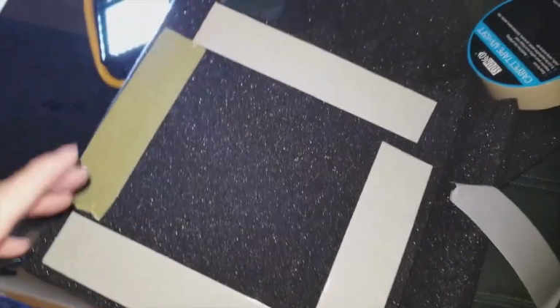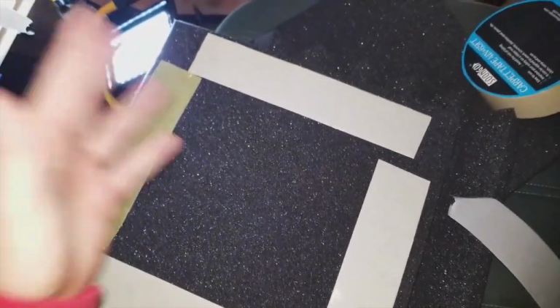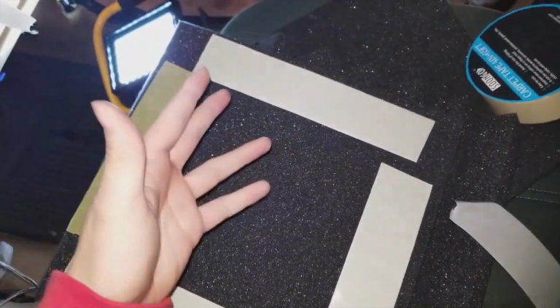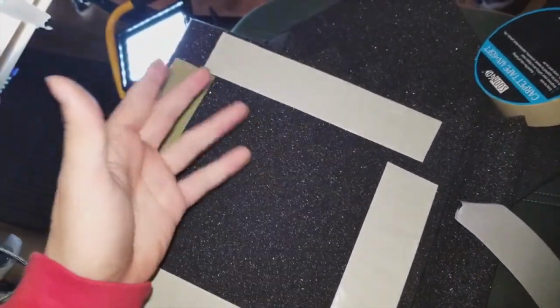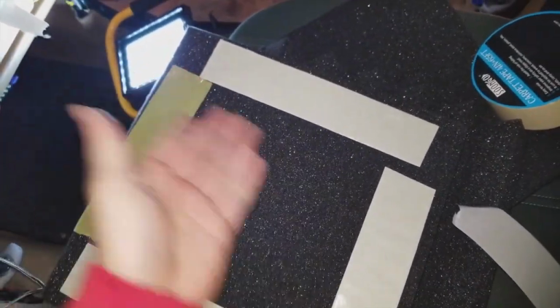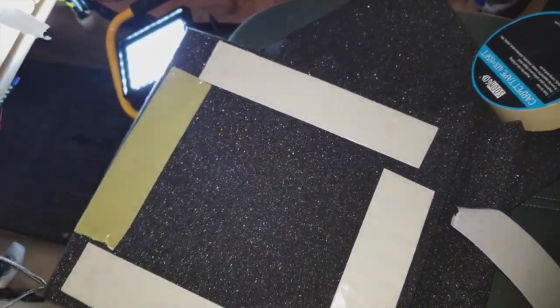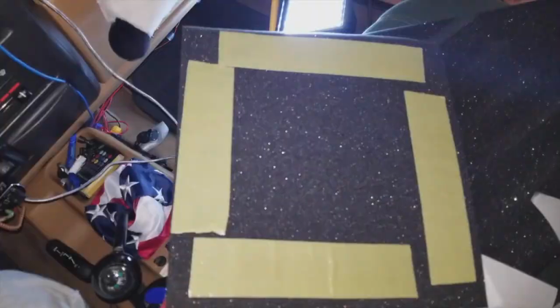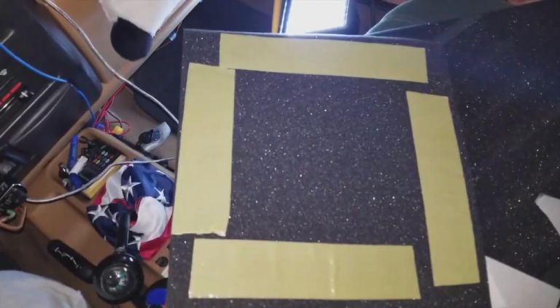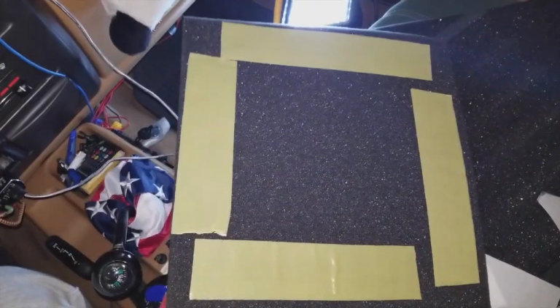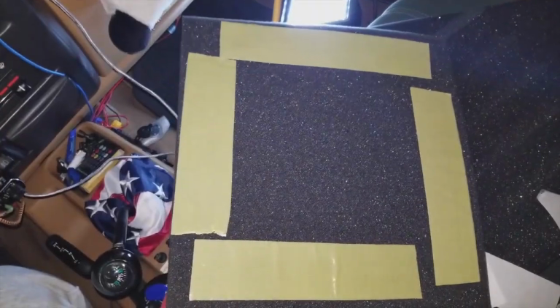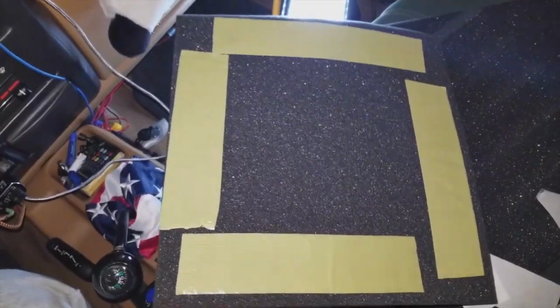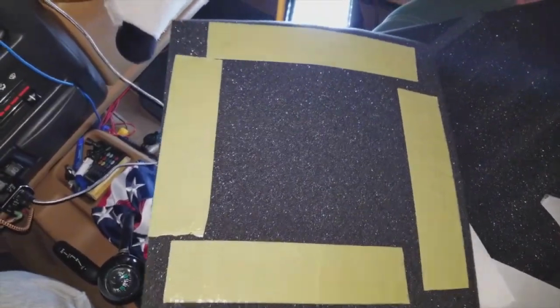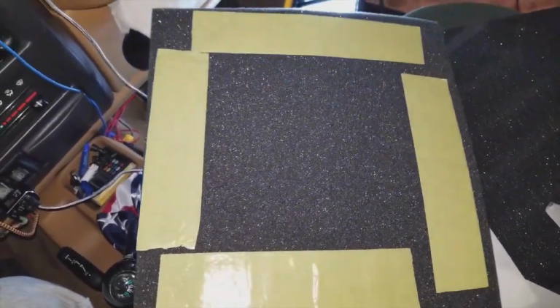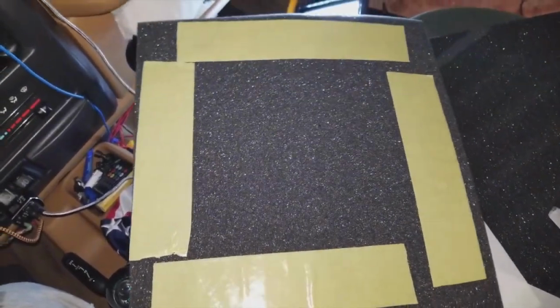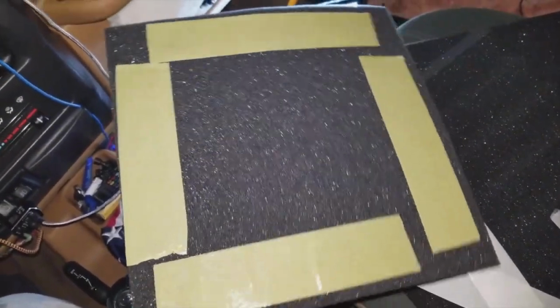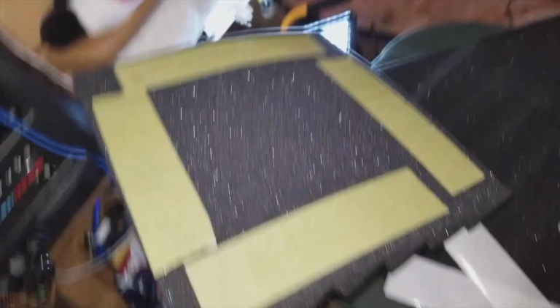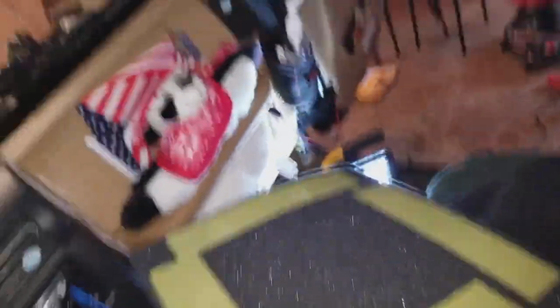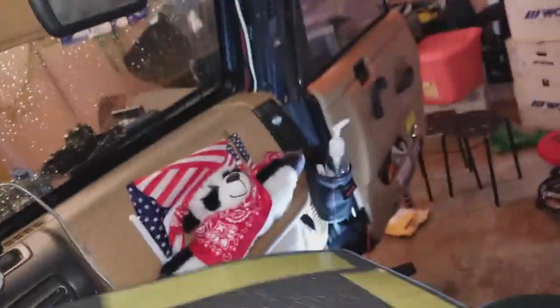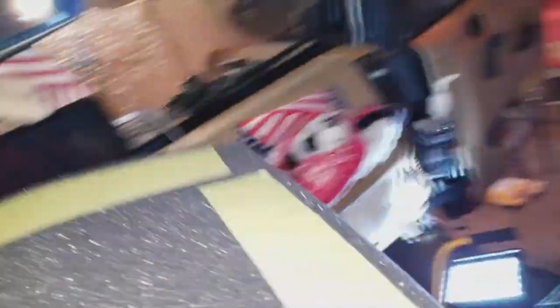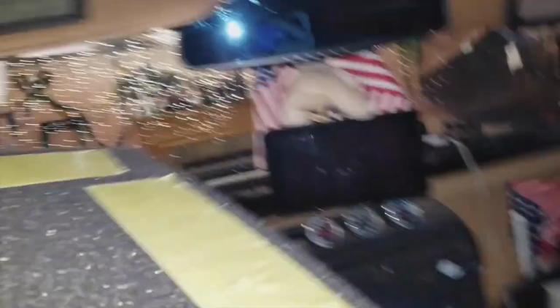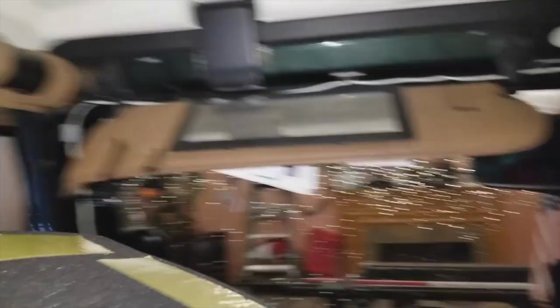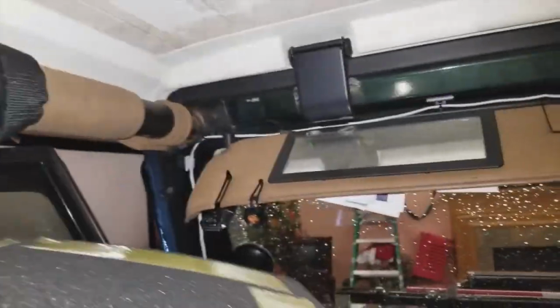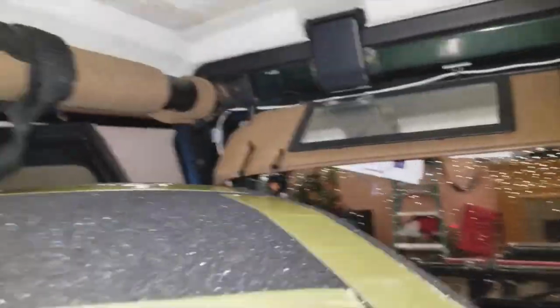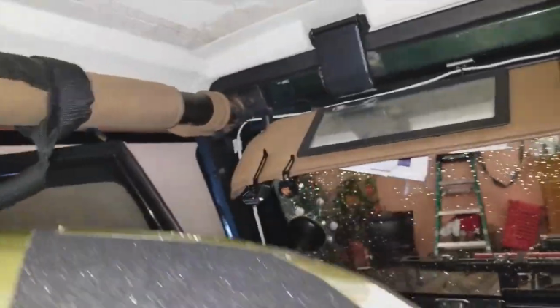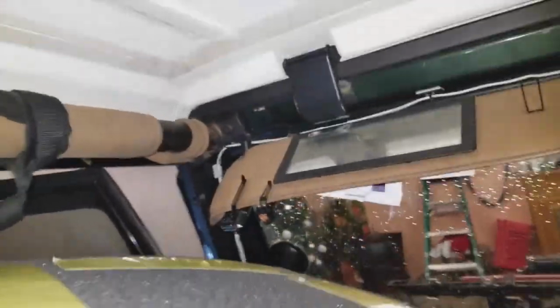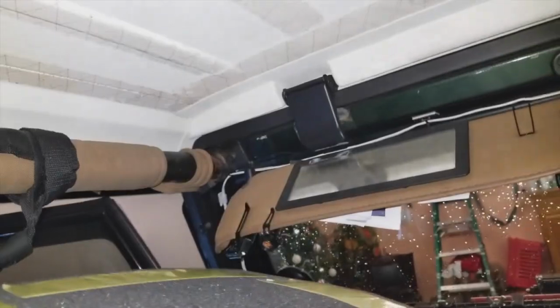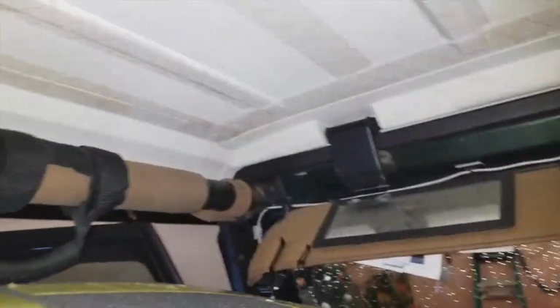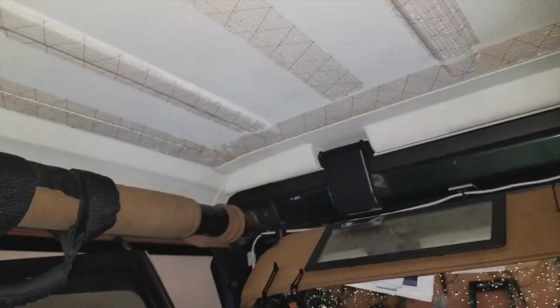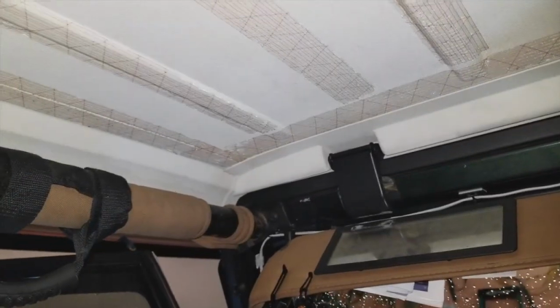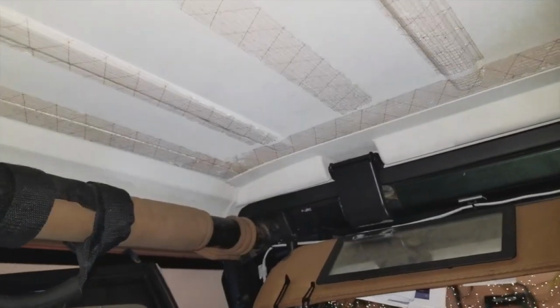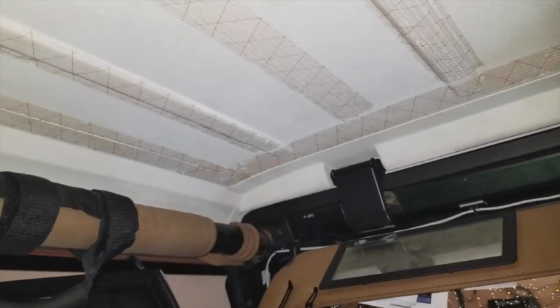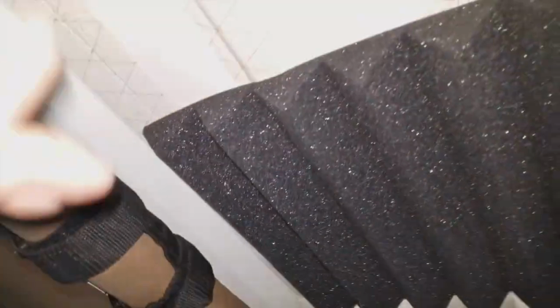I'm just gonna do that for all of these. I just peeled everything off and this is how it looks, so I'm just gonna literally slap this on top of my hard top.